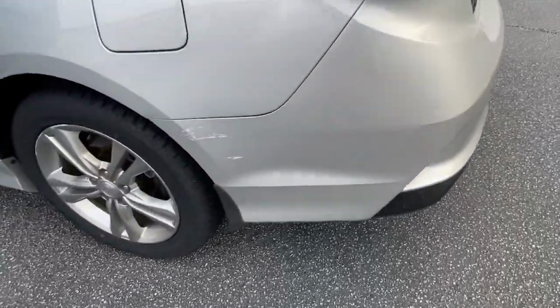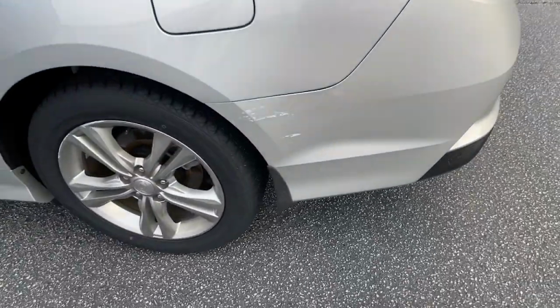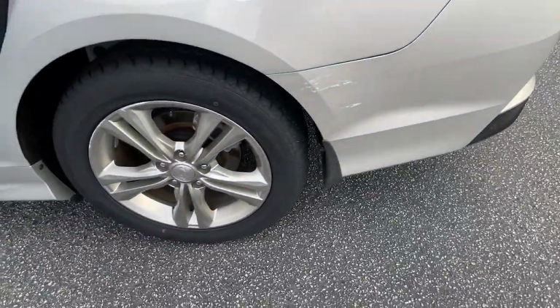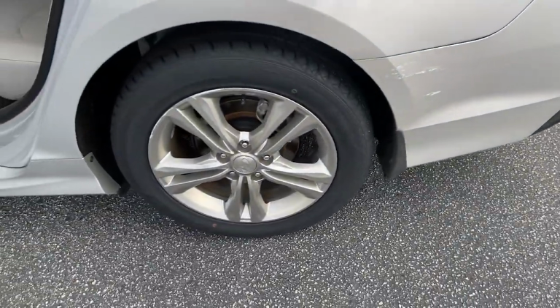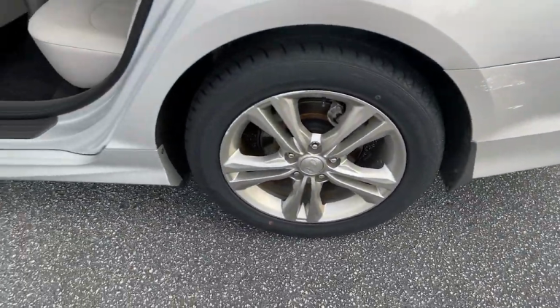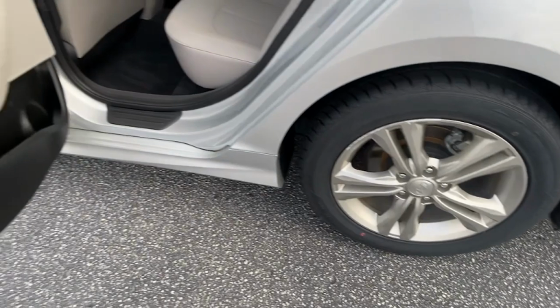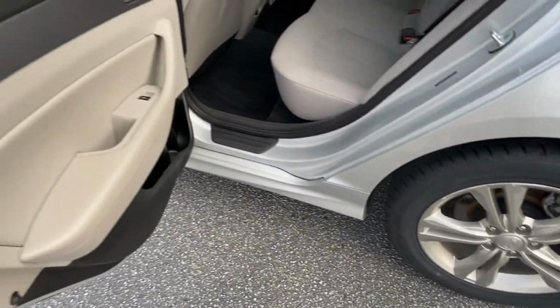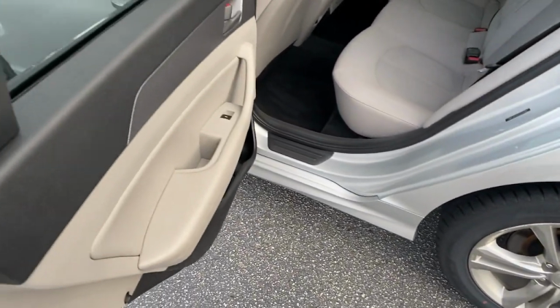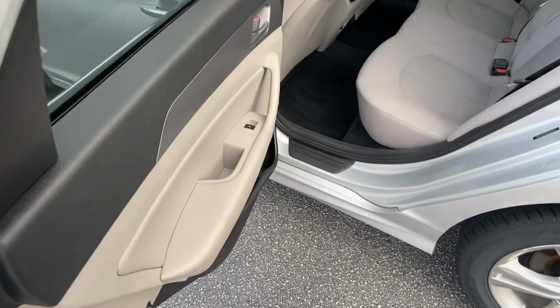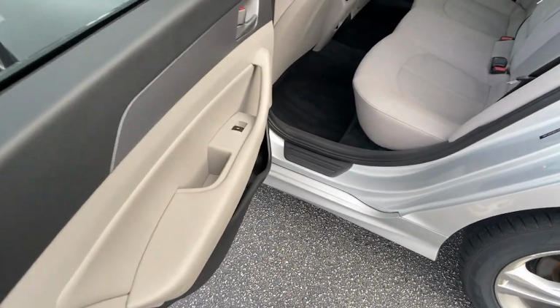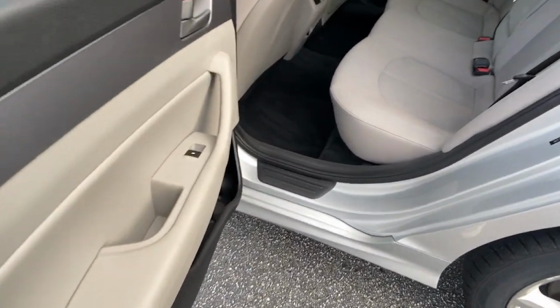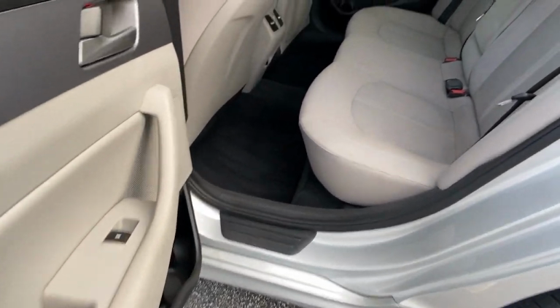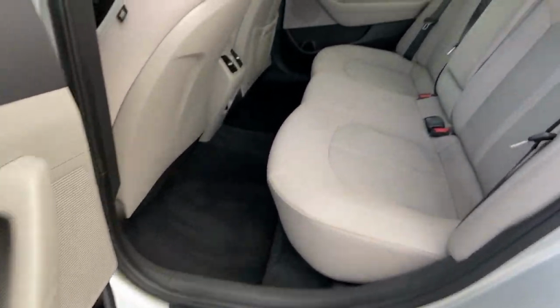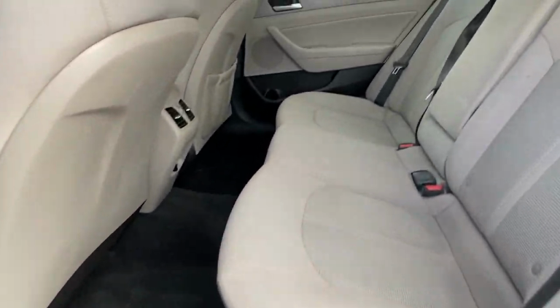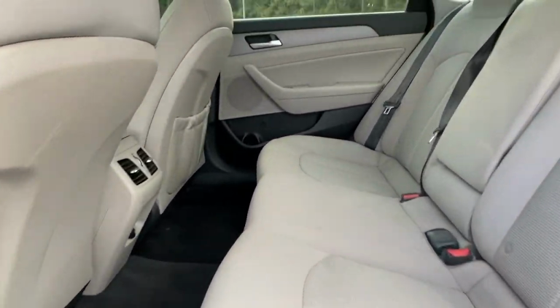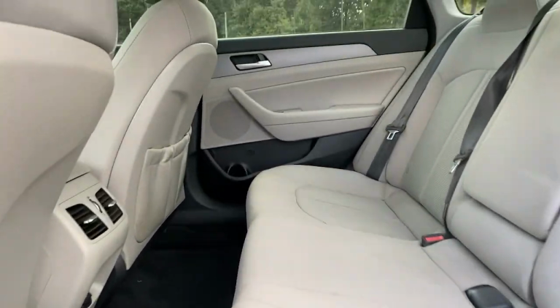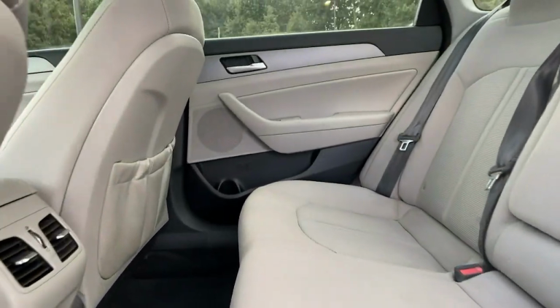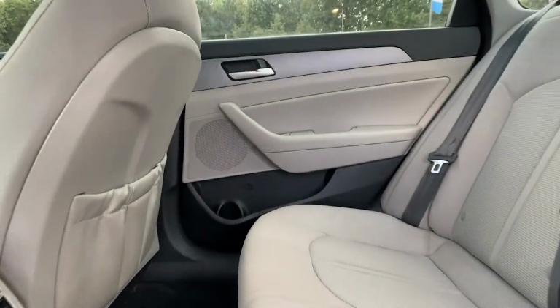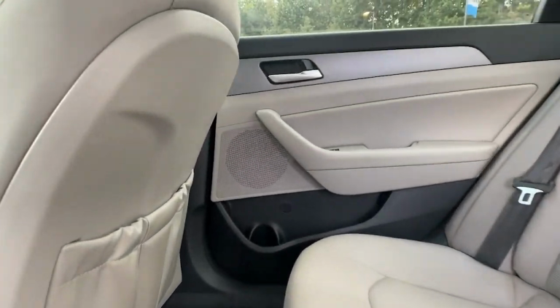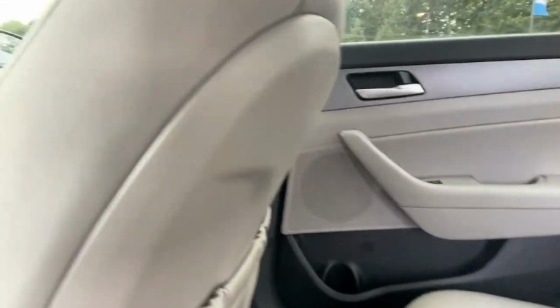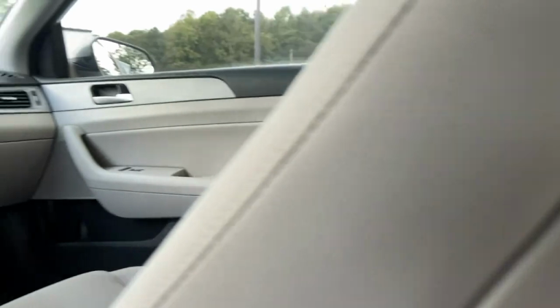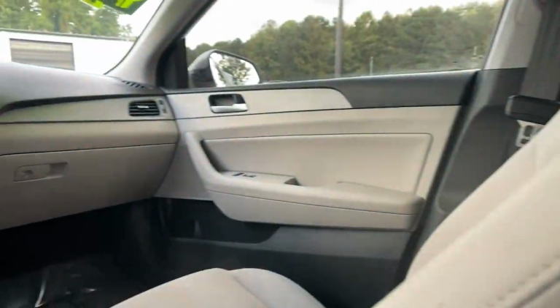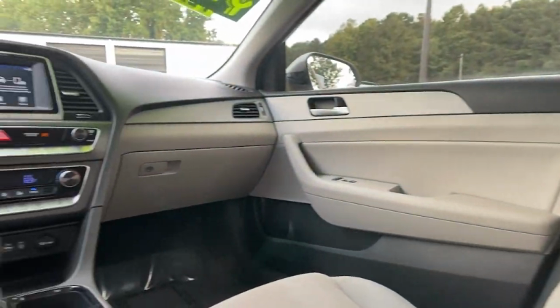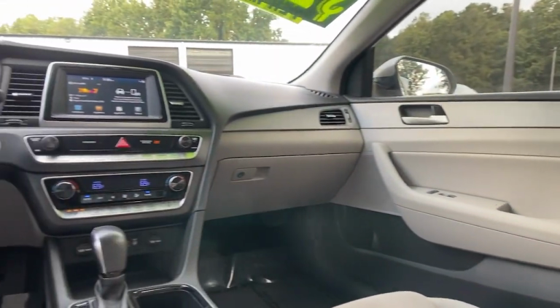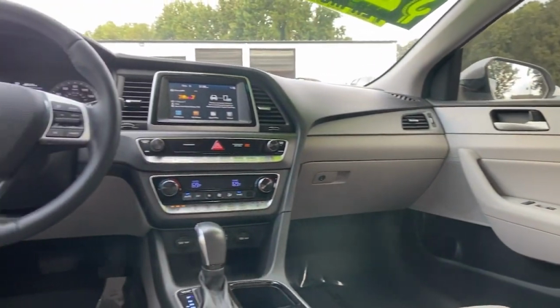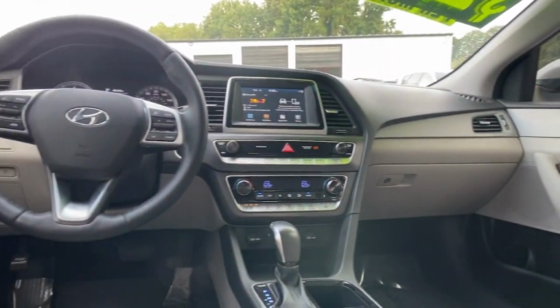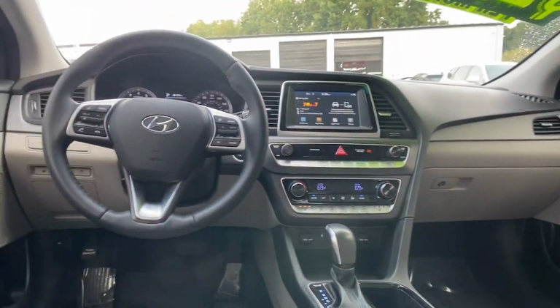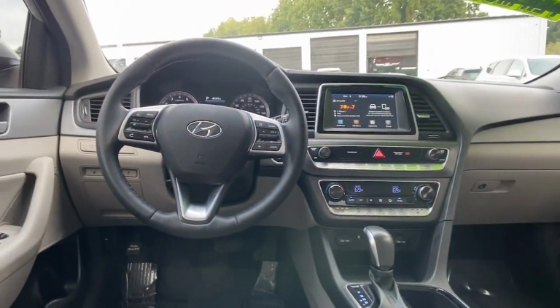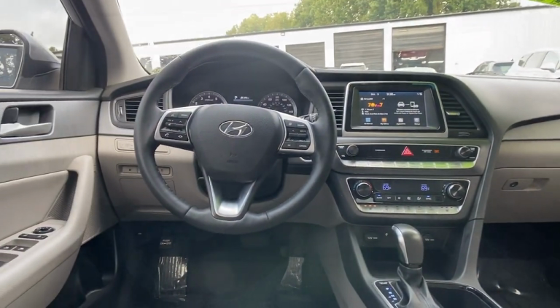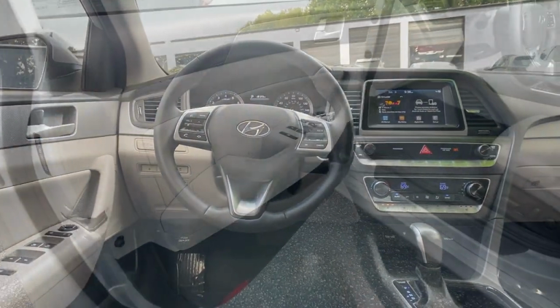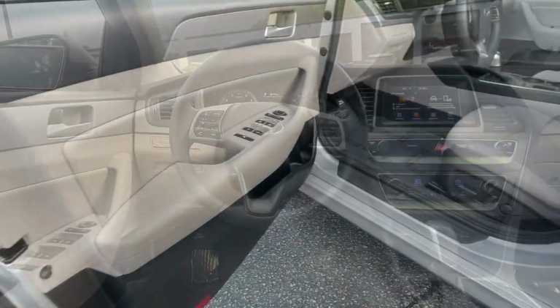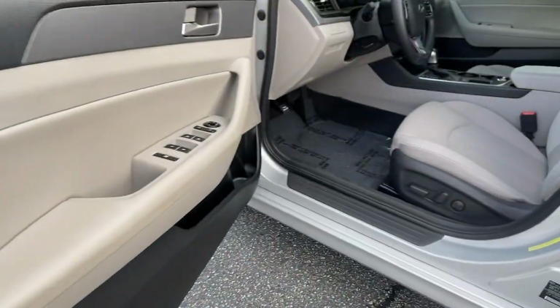With ample cargo space, standard driver assistance, and standout style, this family-friendly four-door is ready to take you places. The following are some of this vehicle's highlighted options.